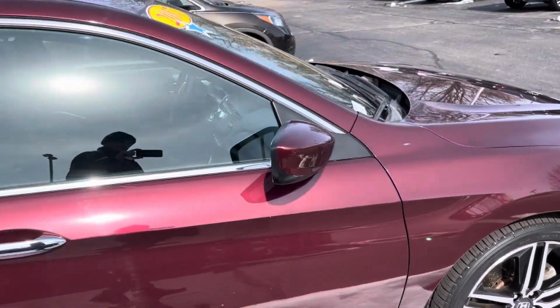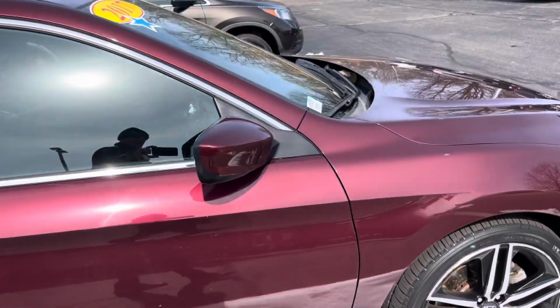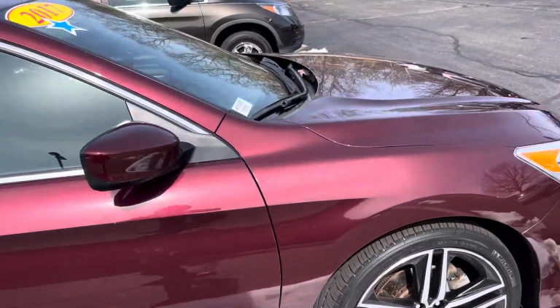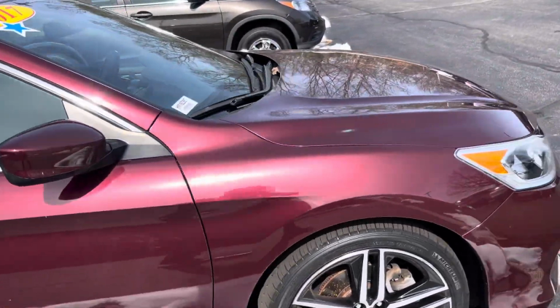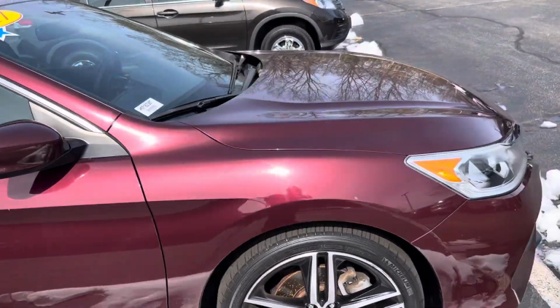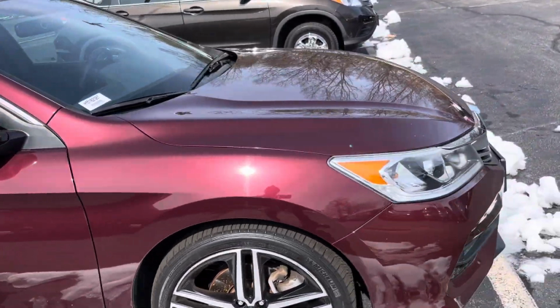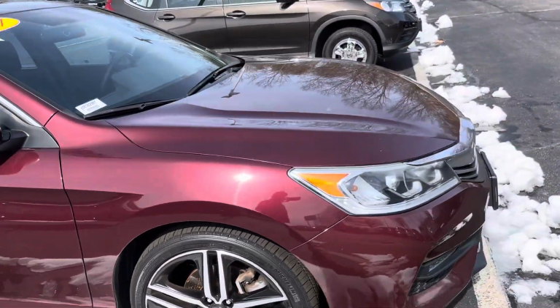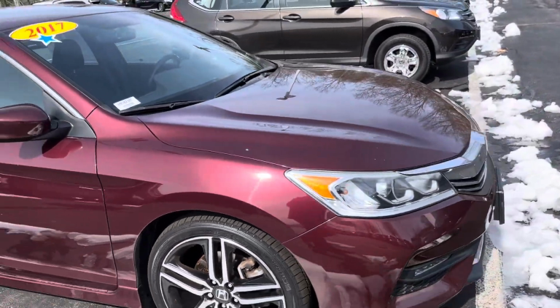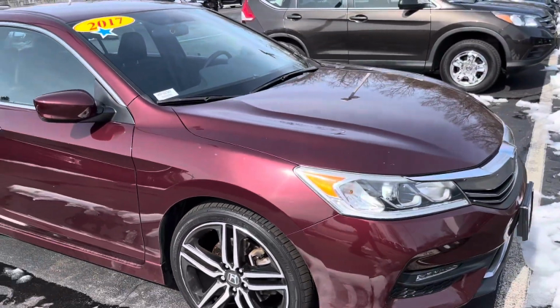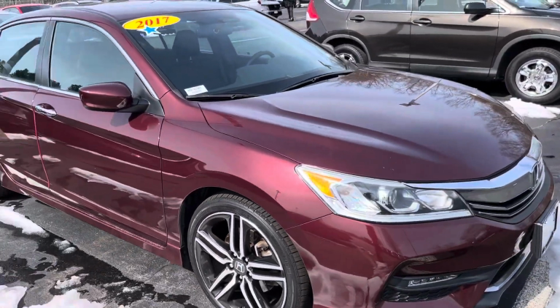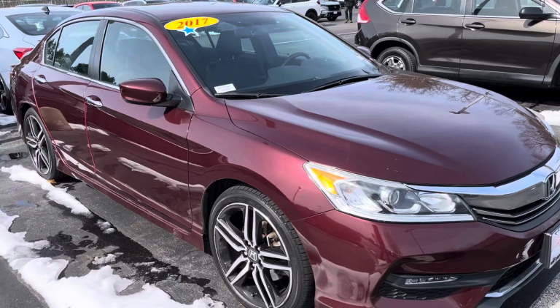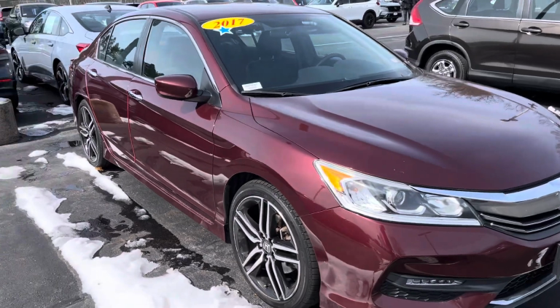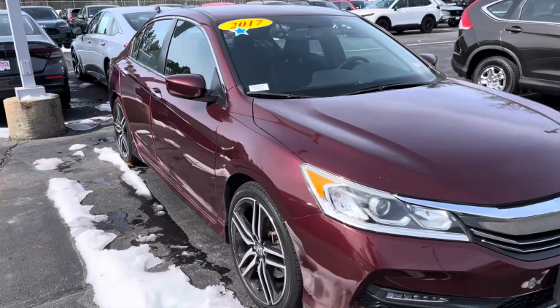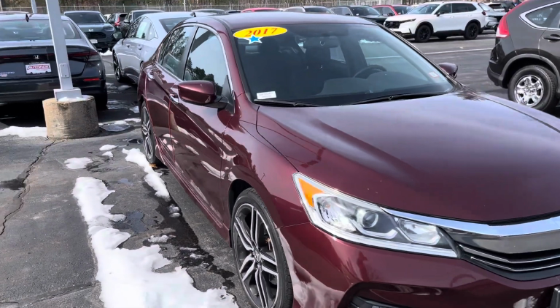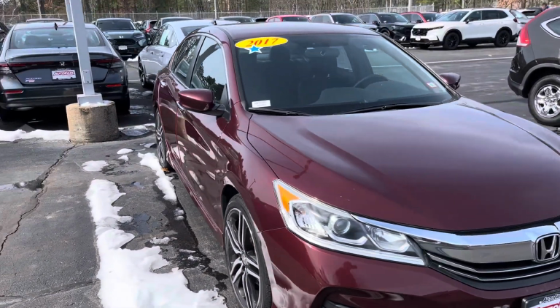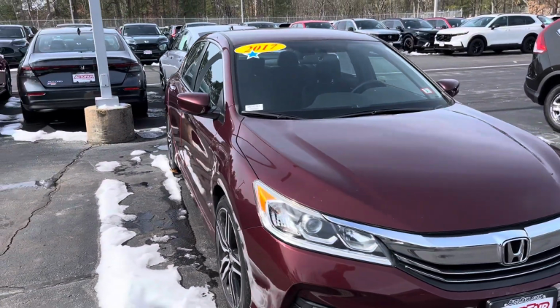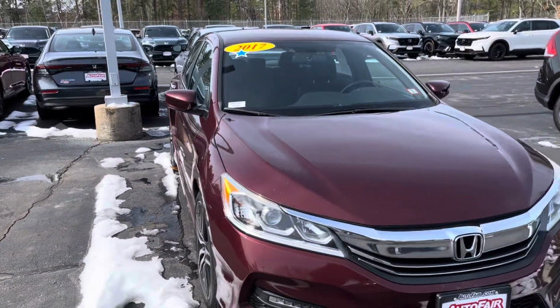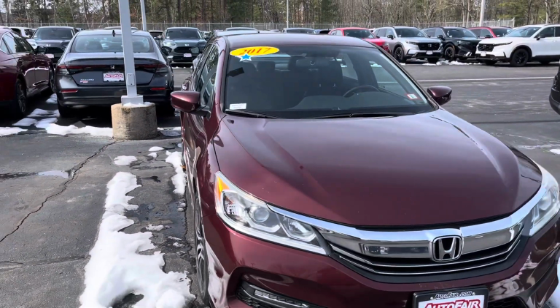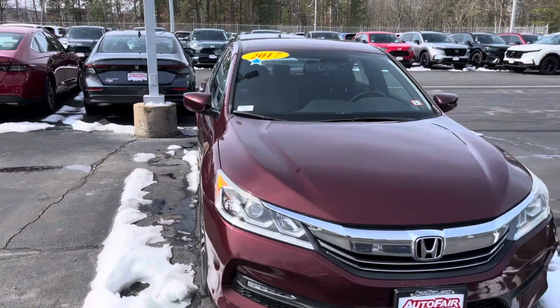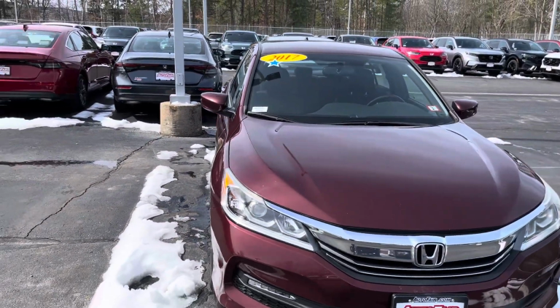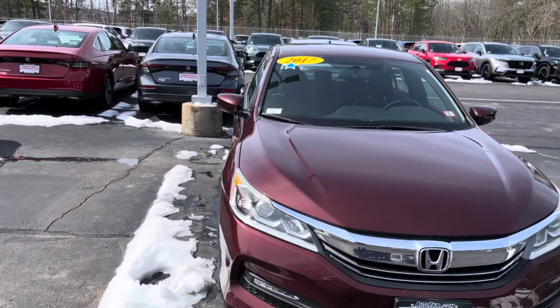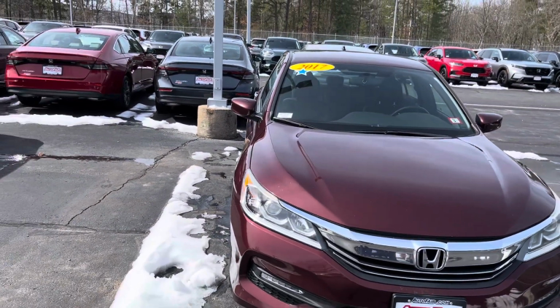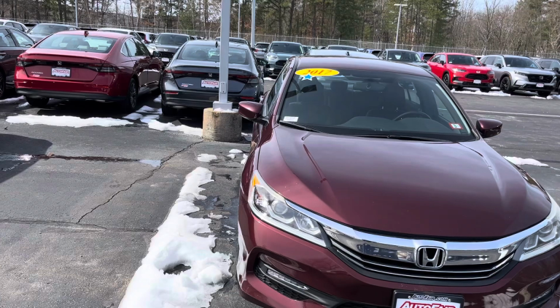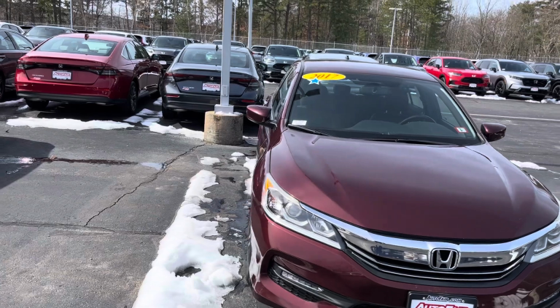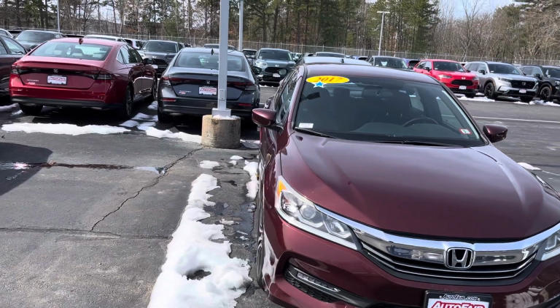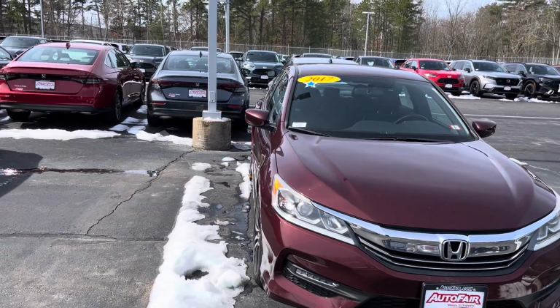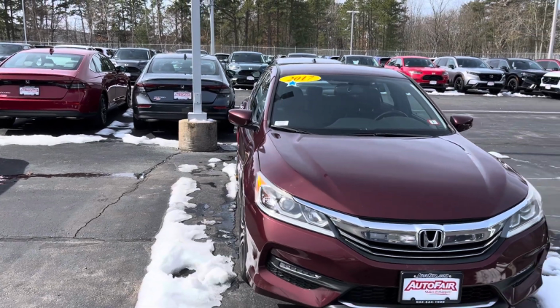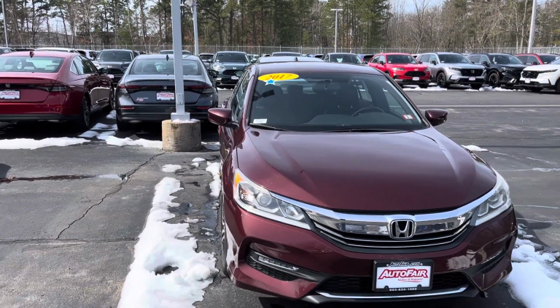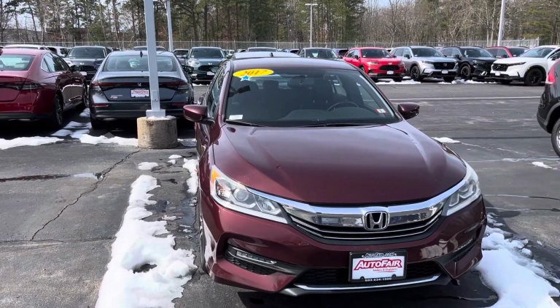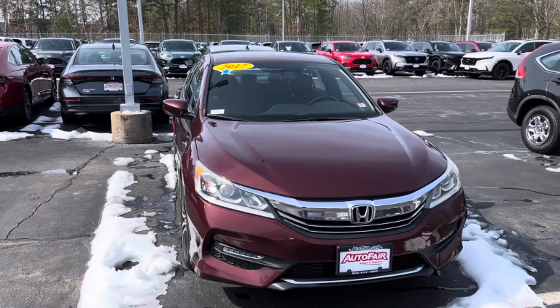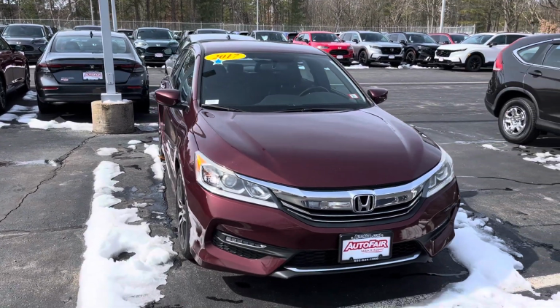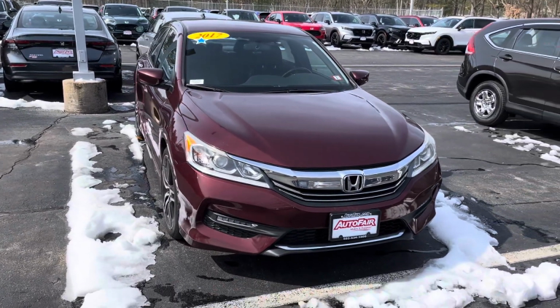Again, this is Sammy at AutoFair Honda. The vehicle is available at AutoFair Honda of Manchester, located at 200 Teller Street, Manchester. Please call in advance to make sure we still have the vehicle, and ask for Rebecca or Sammy. Thank you.